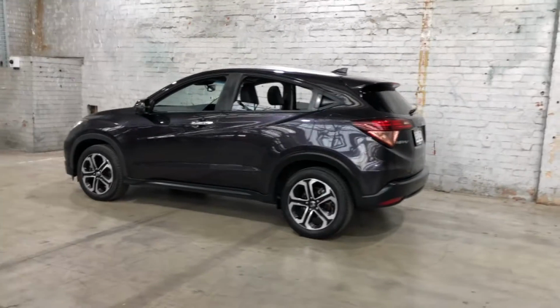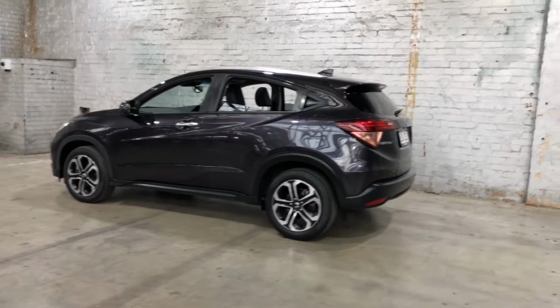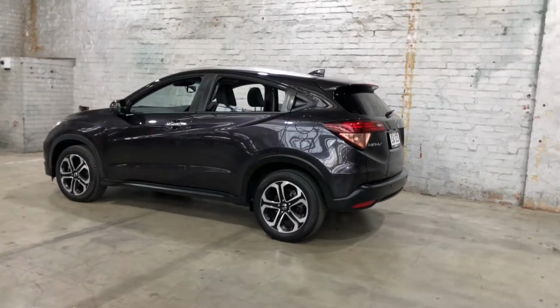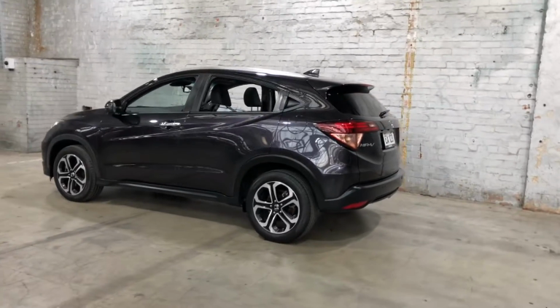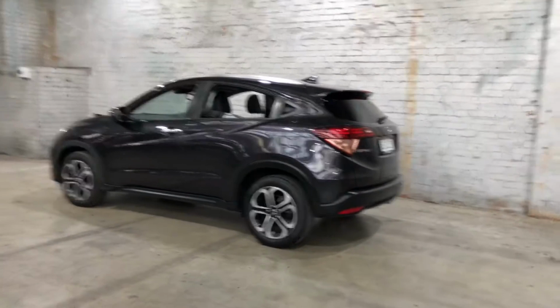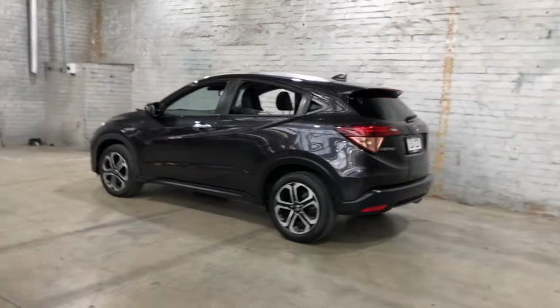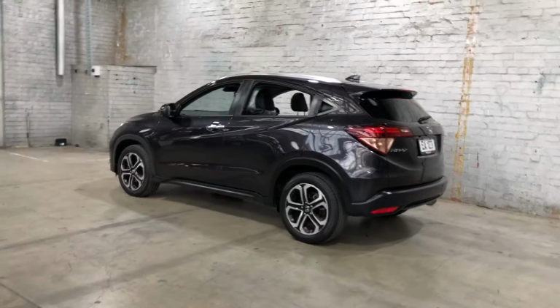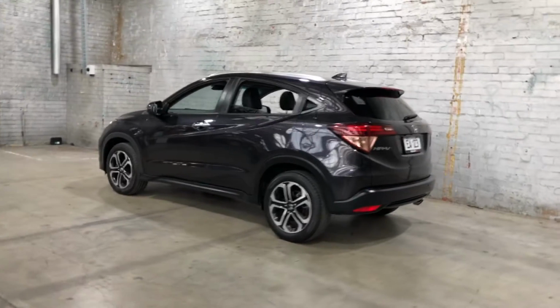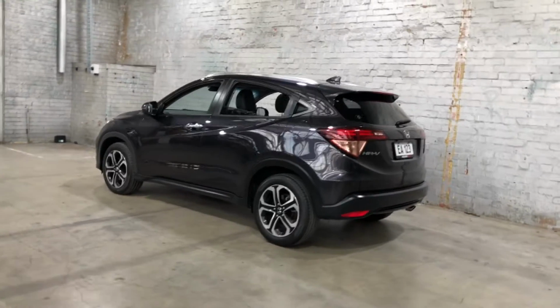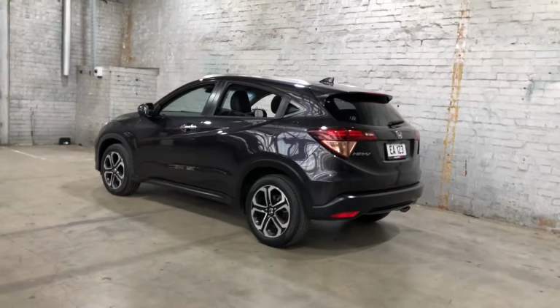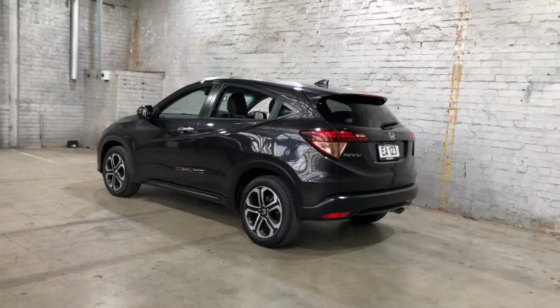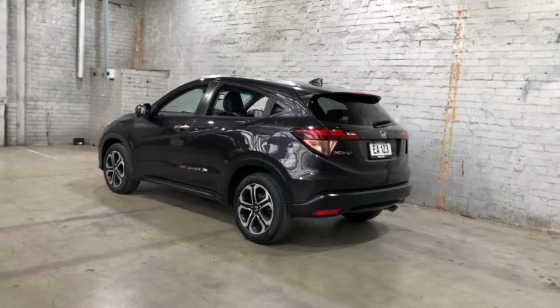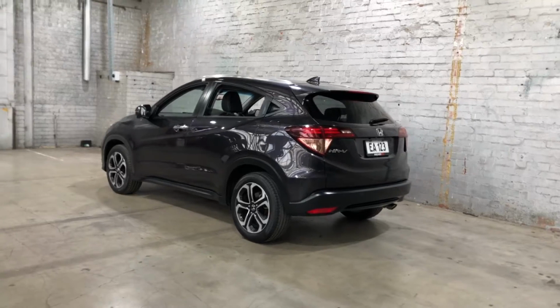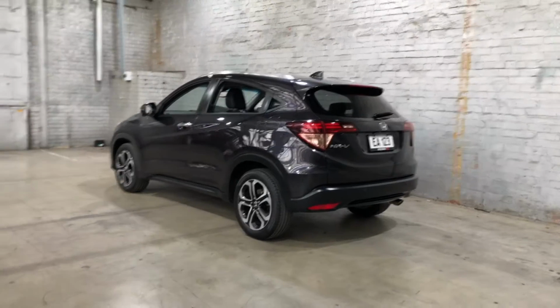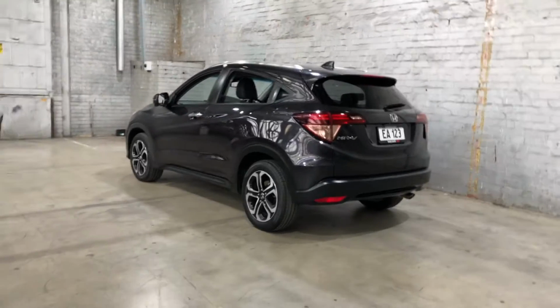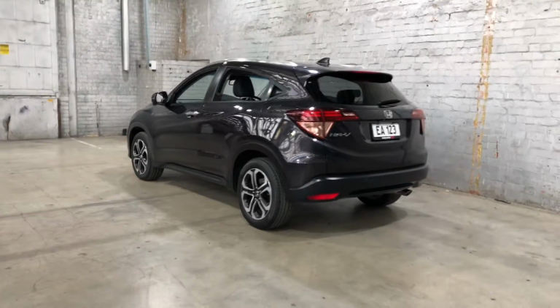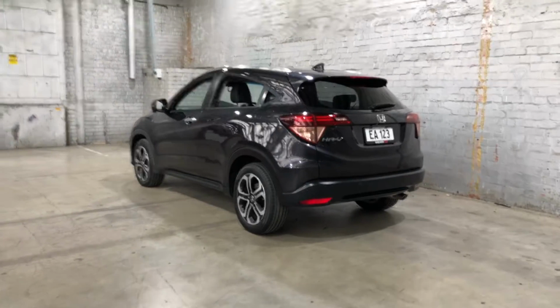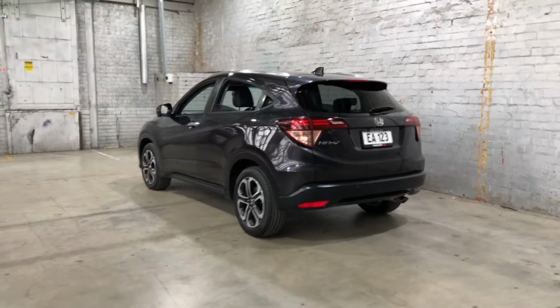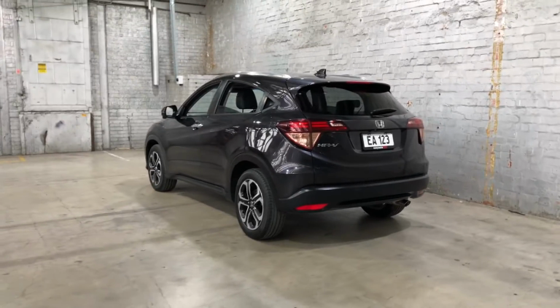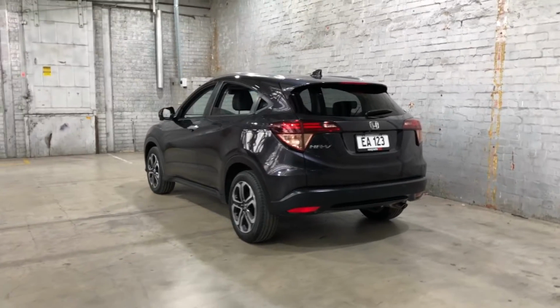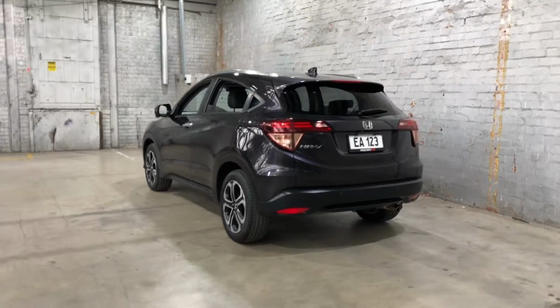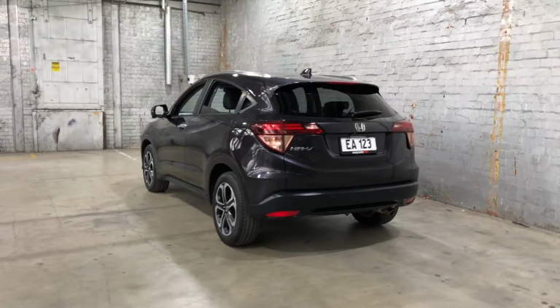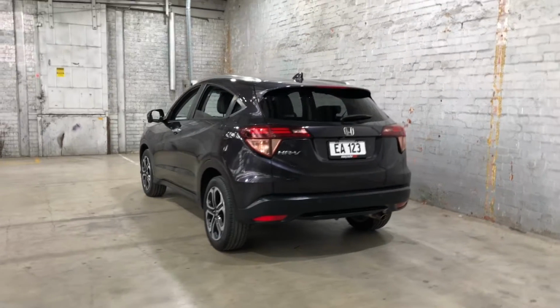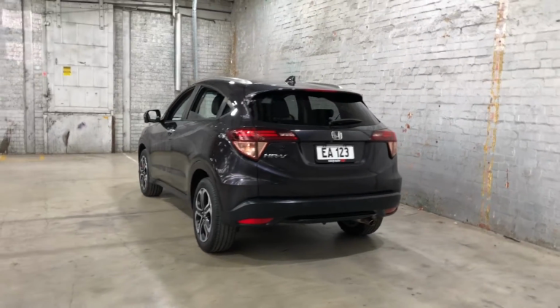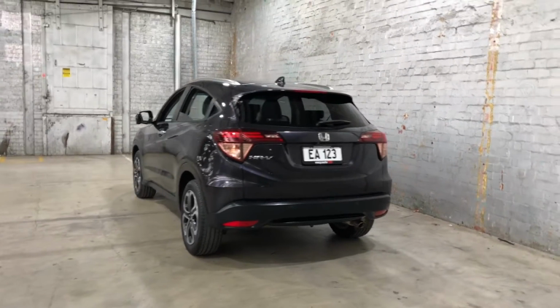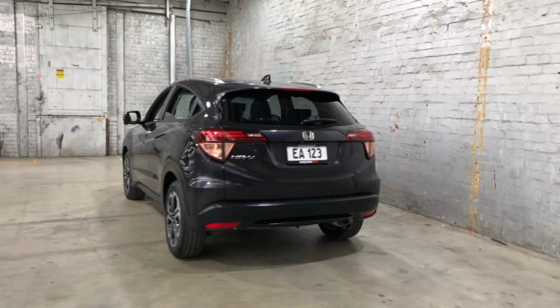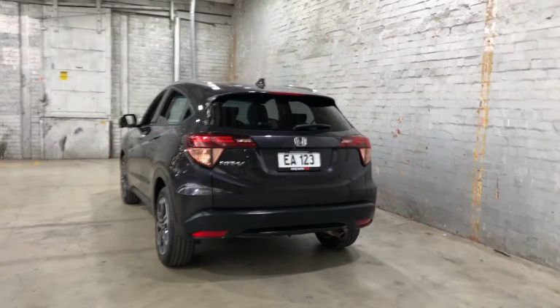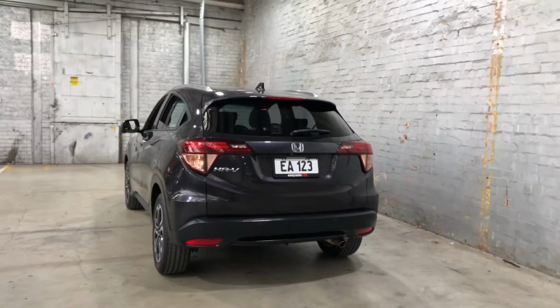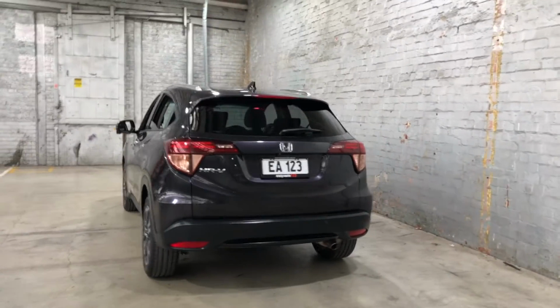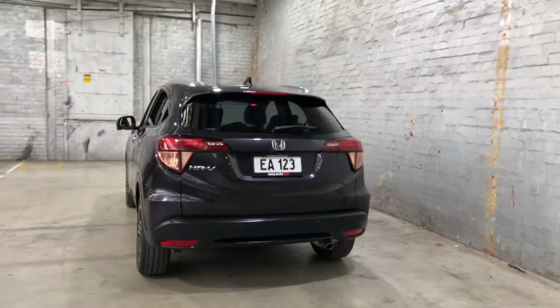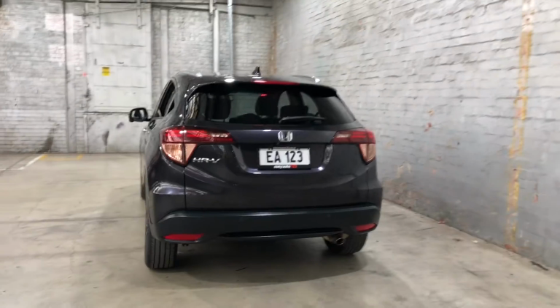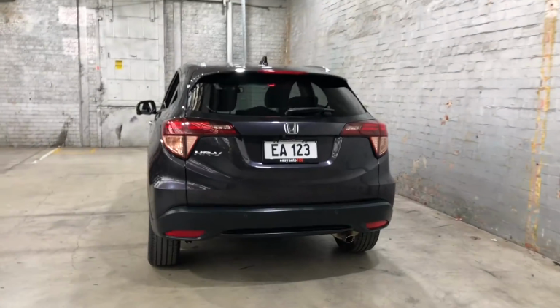As you can see, the car comes equipped with 17-inch alloy wheels with plenty of tread on all four tyres. At the back you can see this car also comes with rear parking sensors.